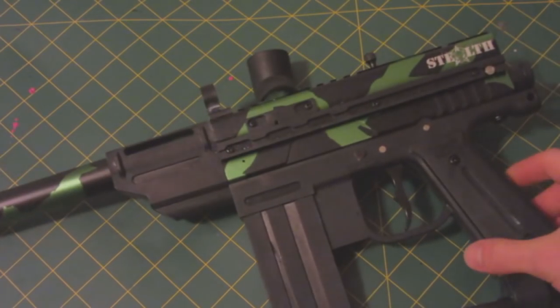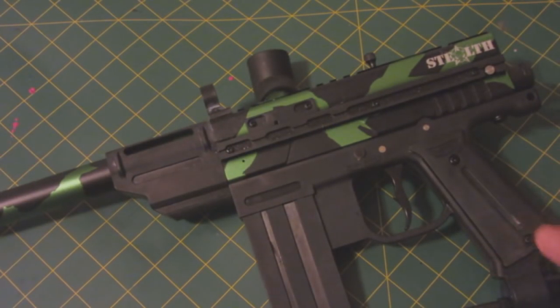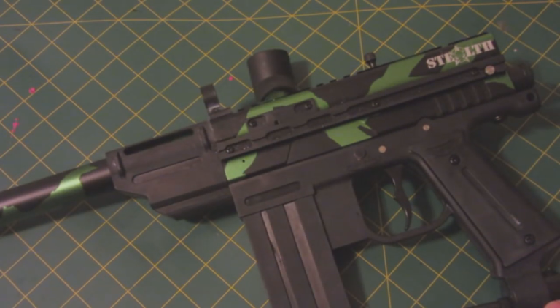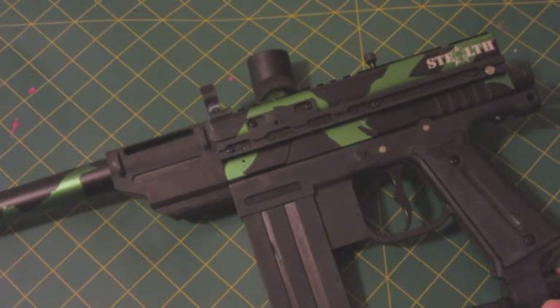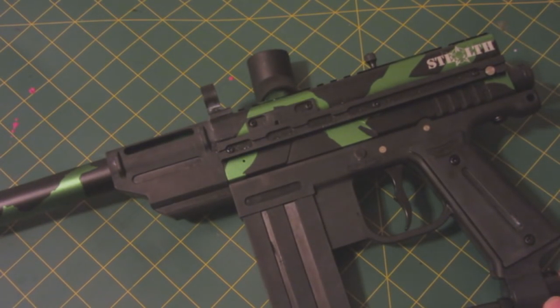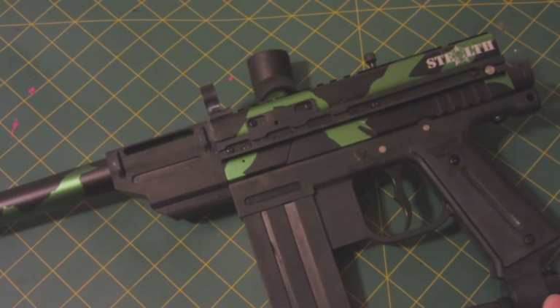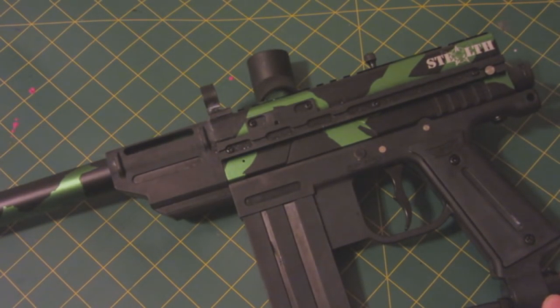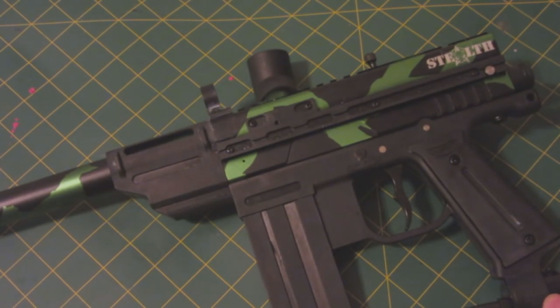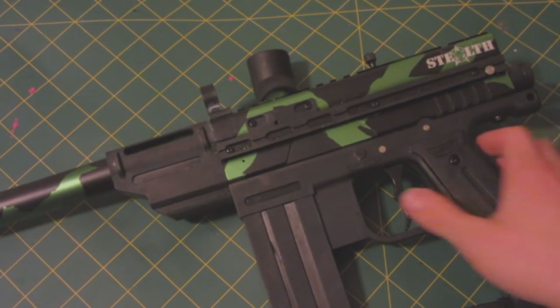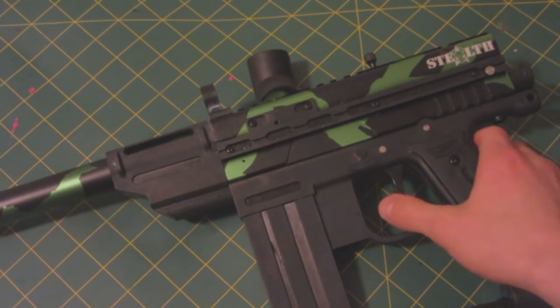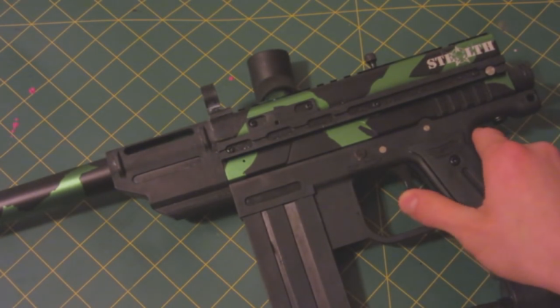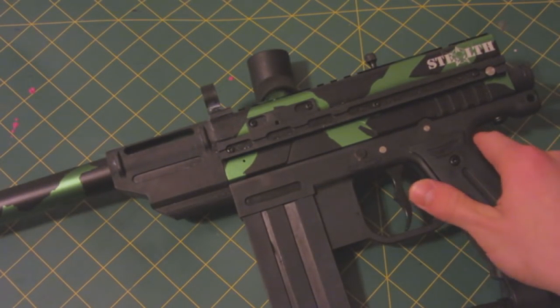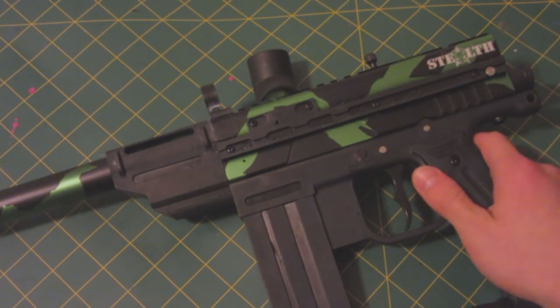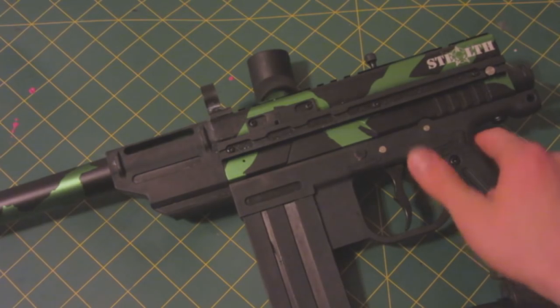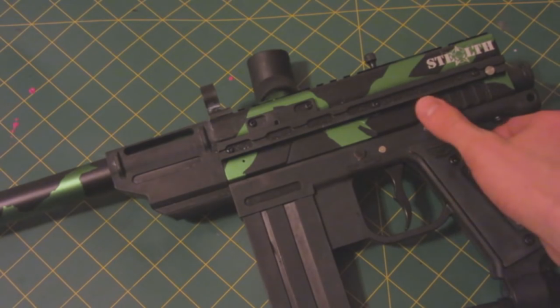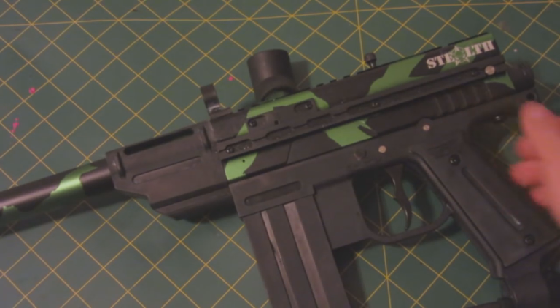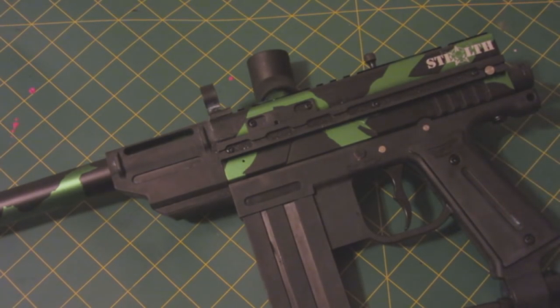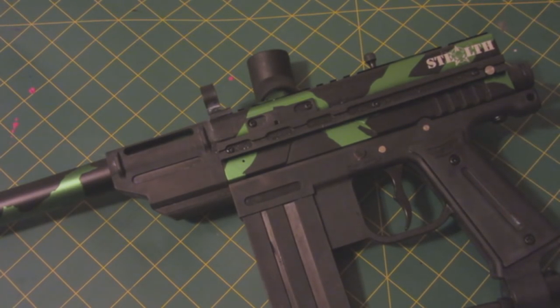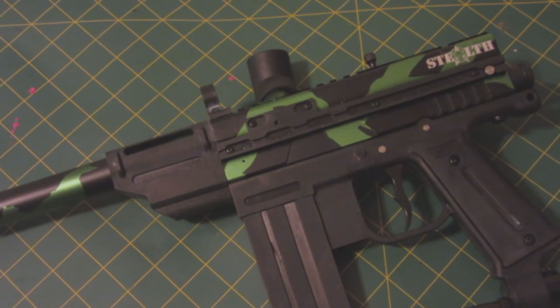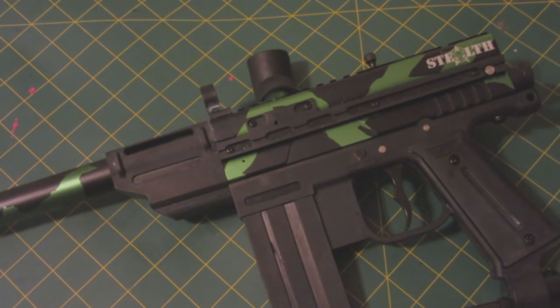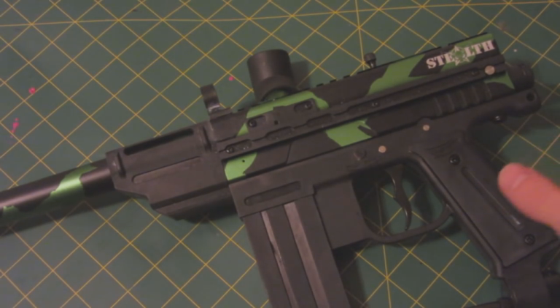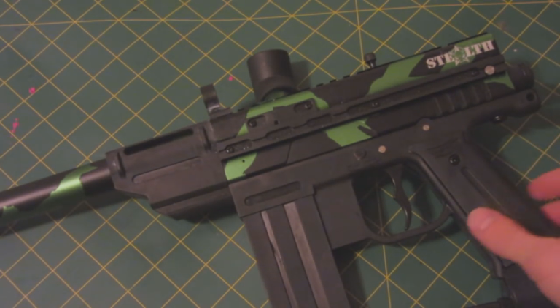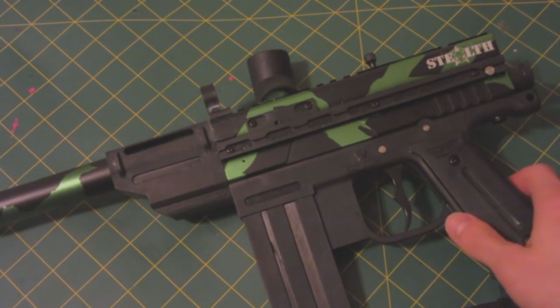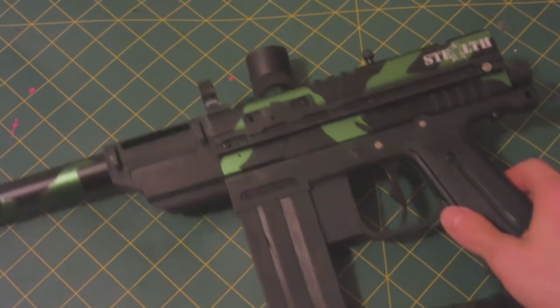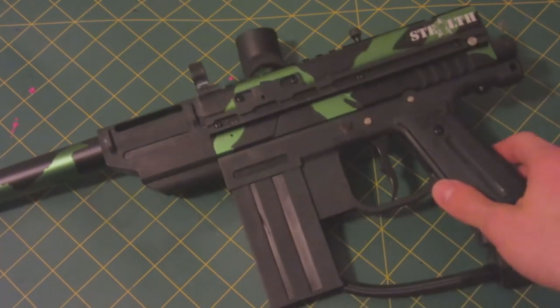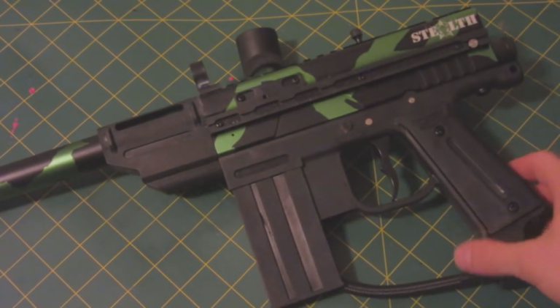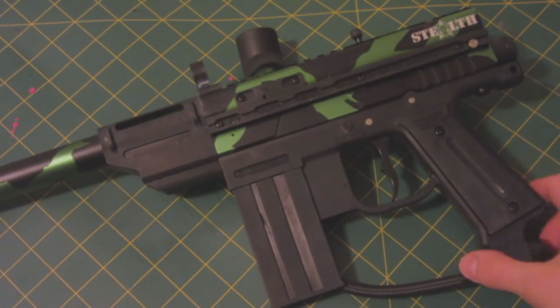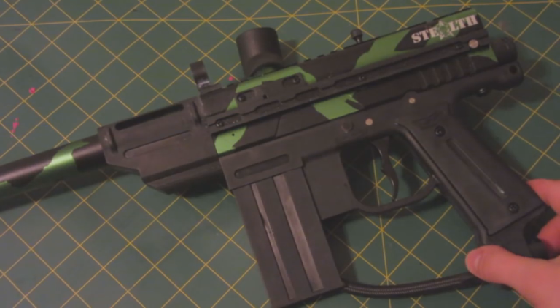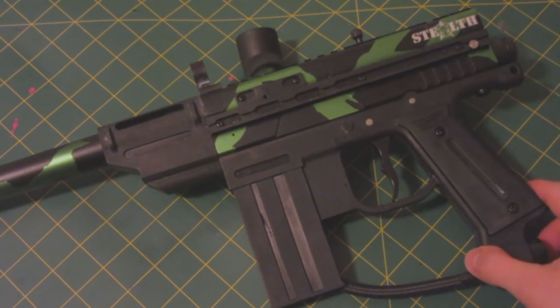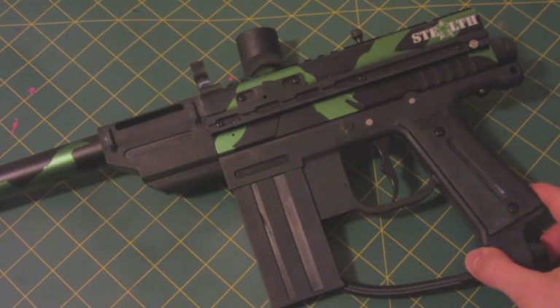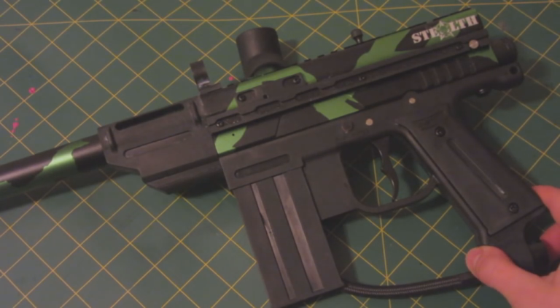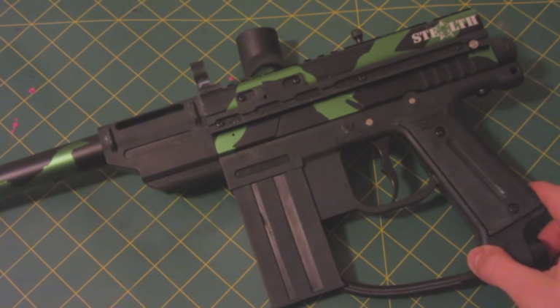I may also do a torture test, because that's kind of fun, but I can't really do that until I do the other stuff. Let me know whatever ideas you have. It was only $30, so I don't really care if I destroy it.